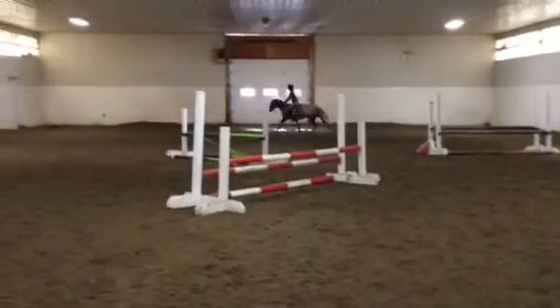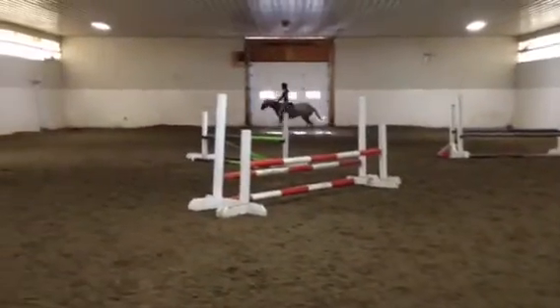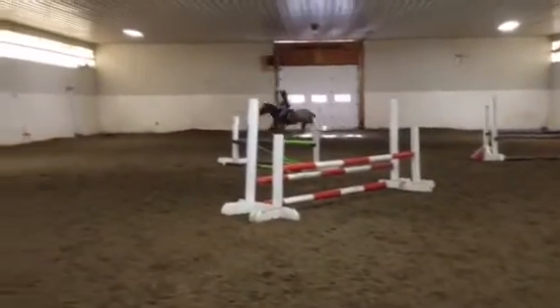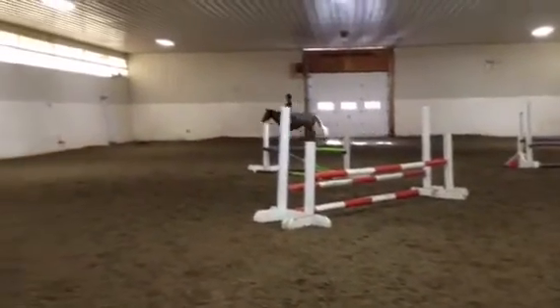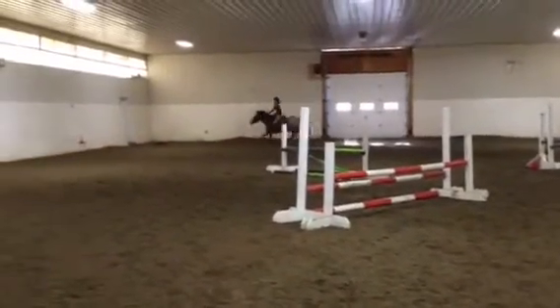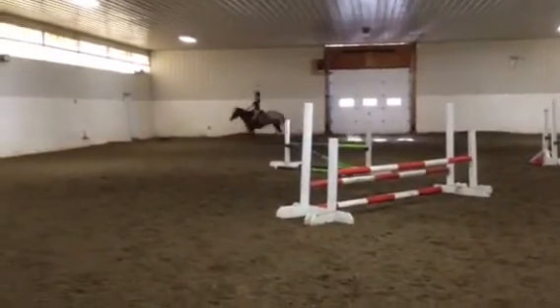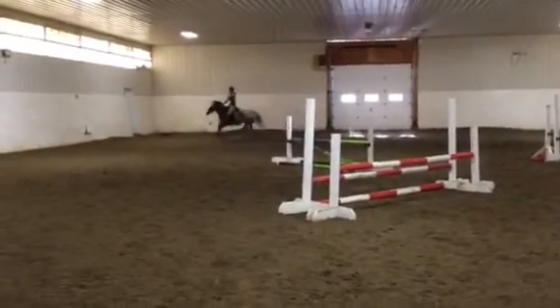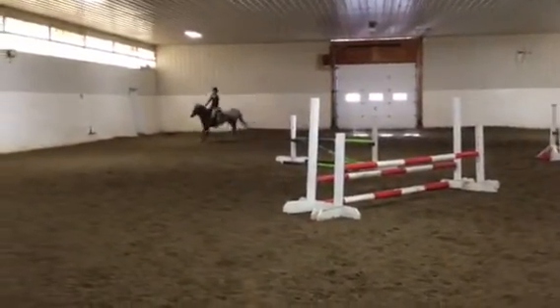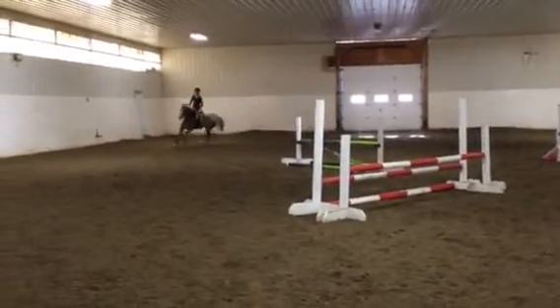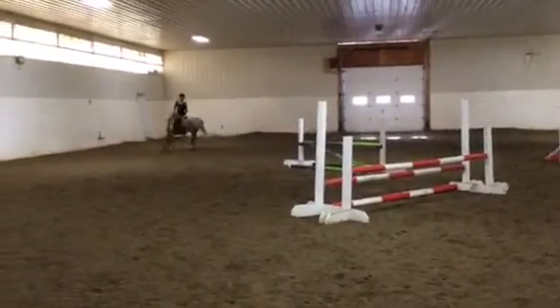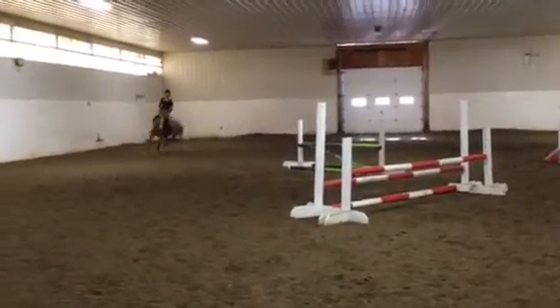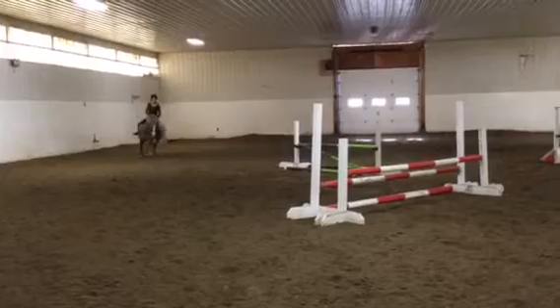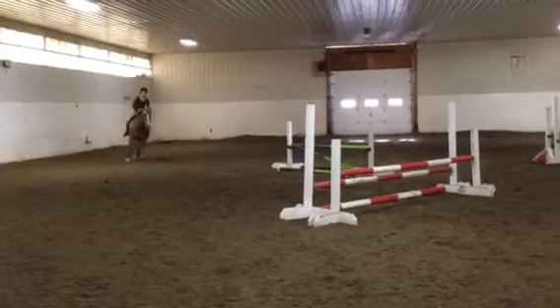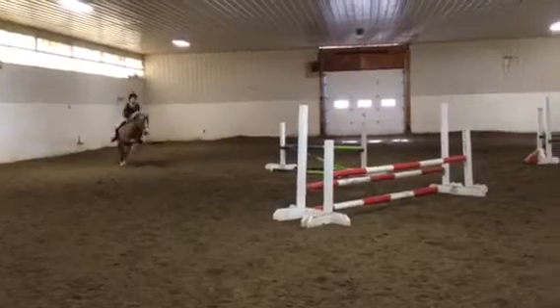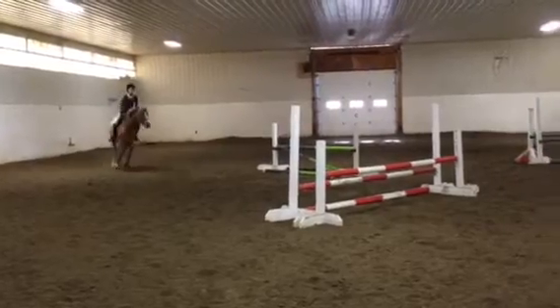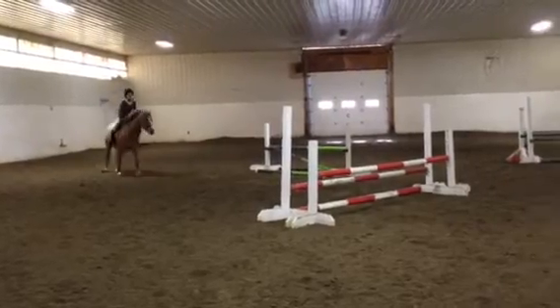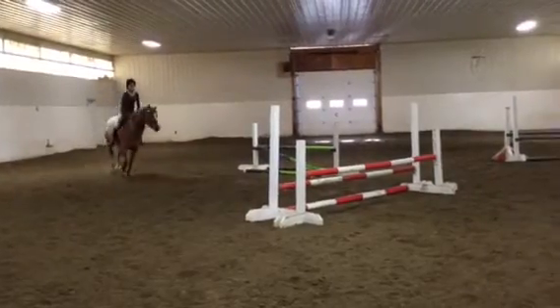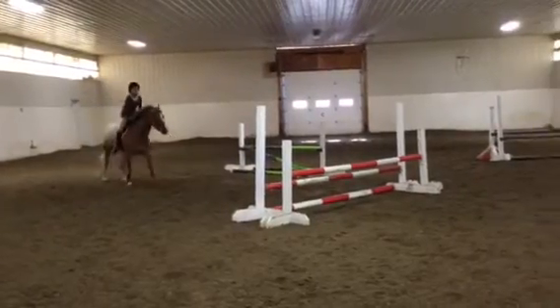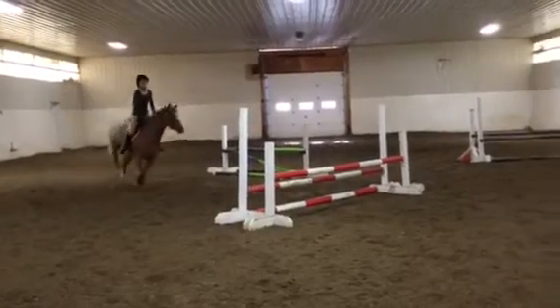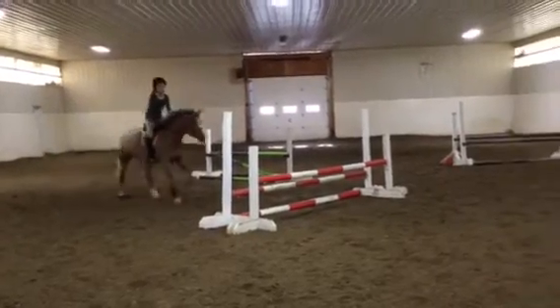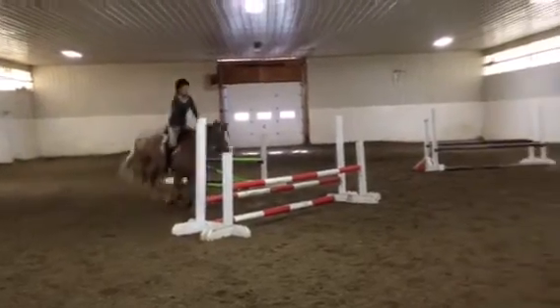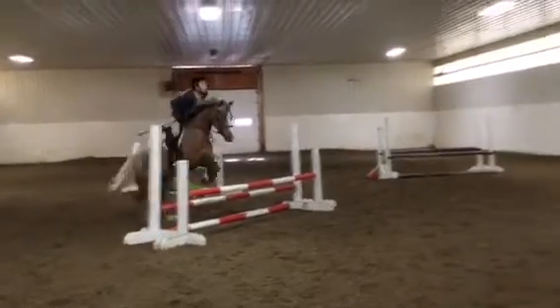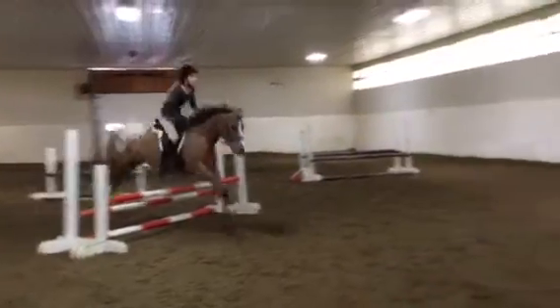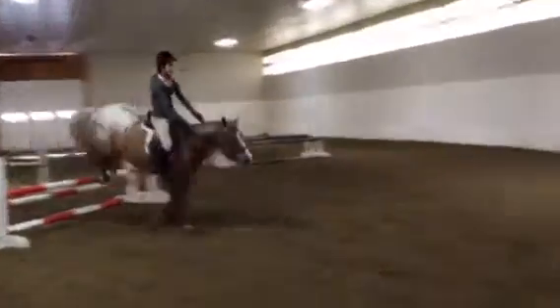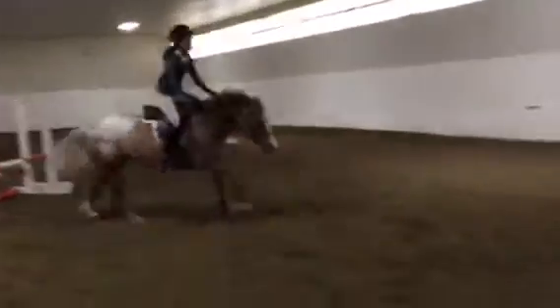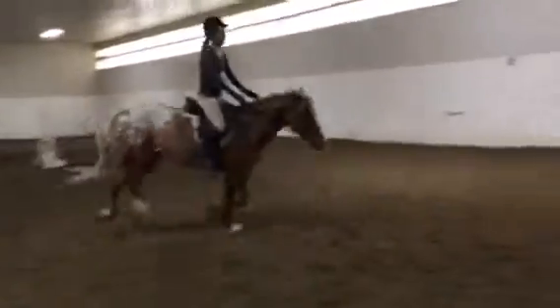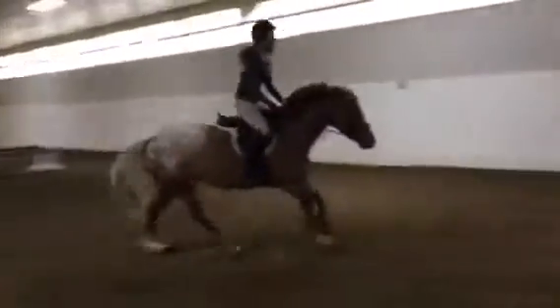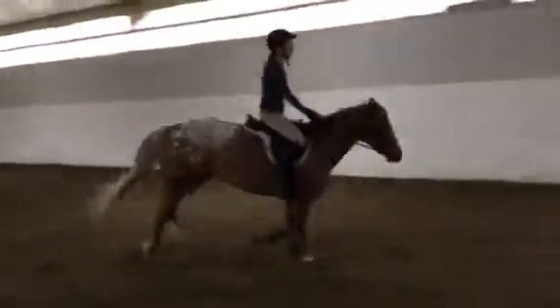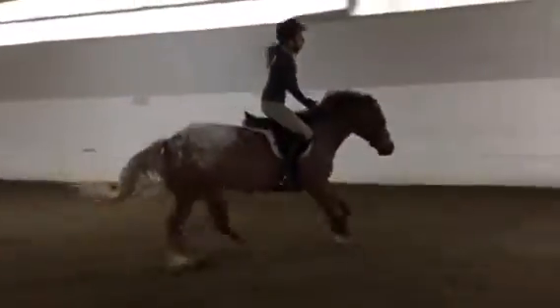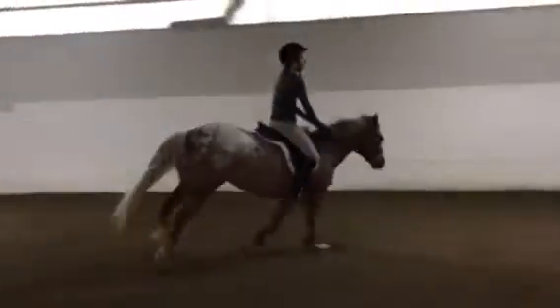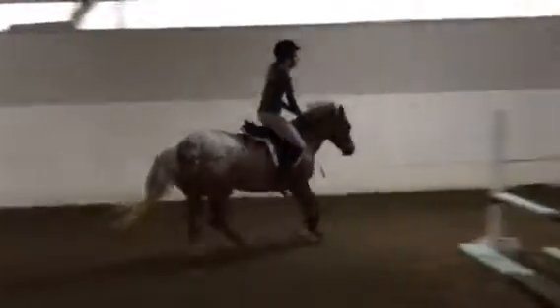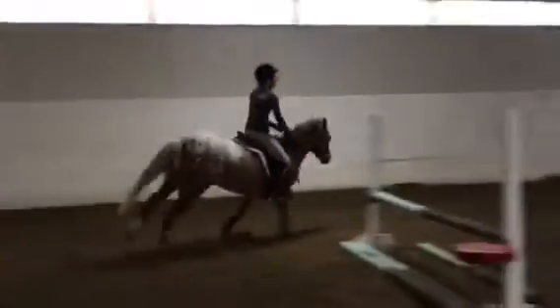Okay? Great jump. Press those heels down at the base. Be on the left side. One, two, three. Fantastic. I love it.